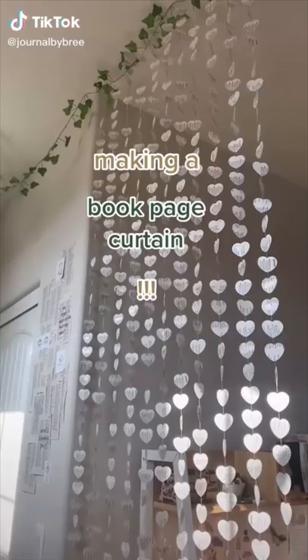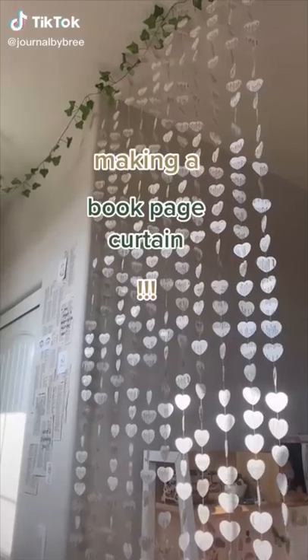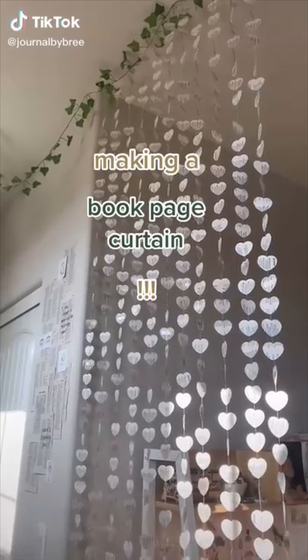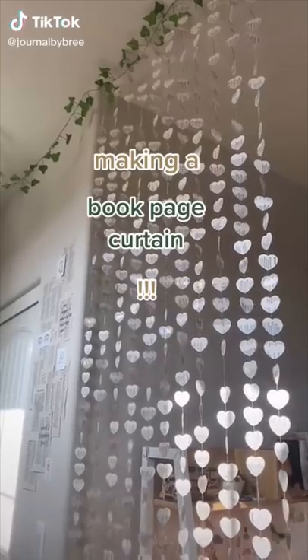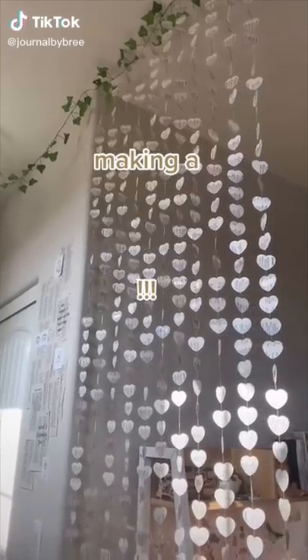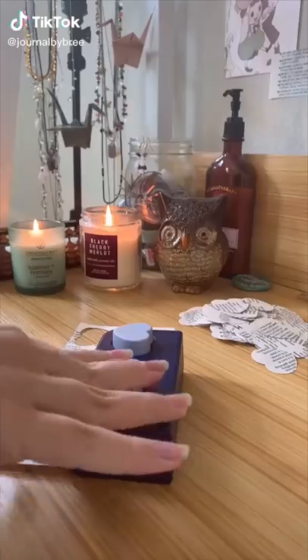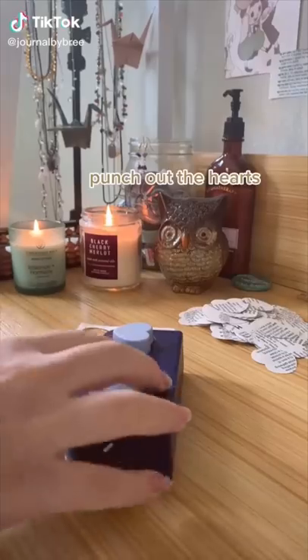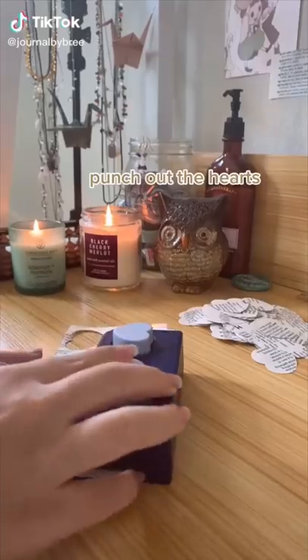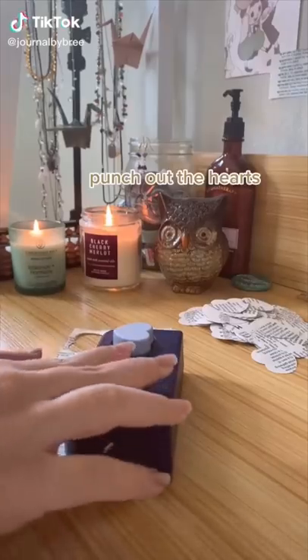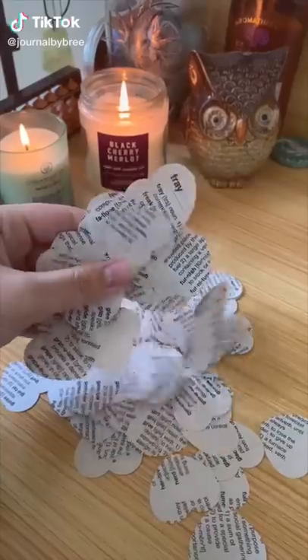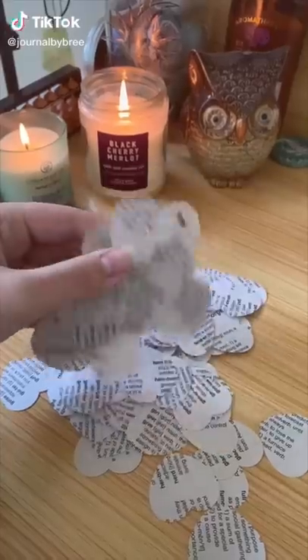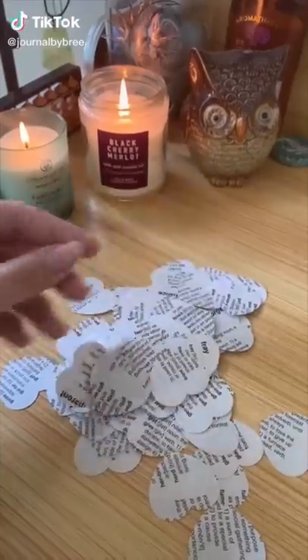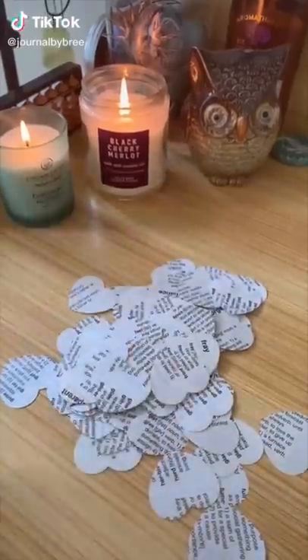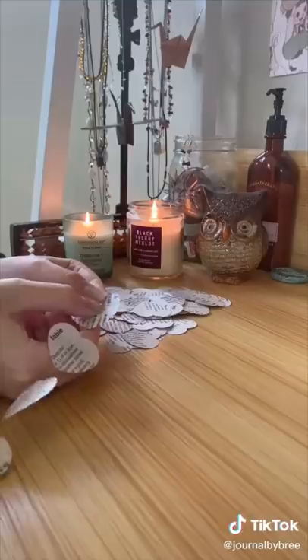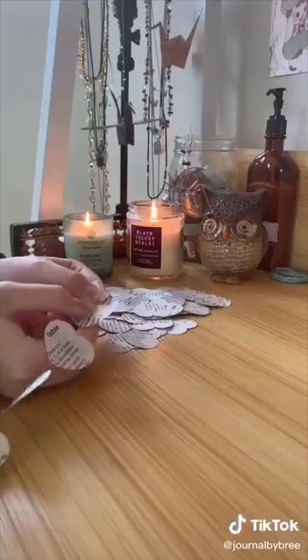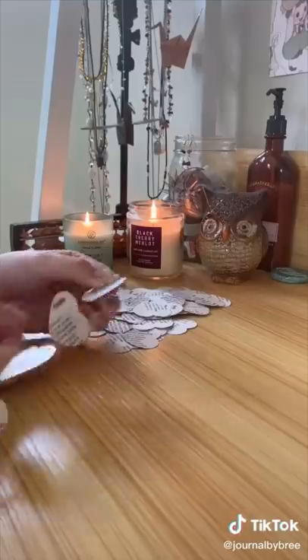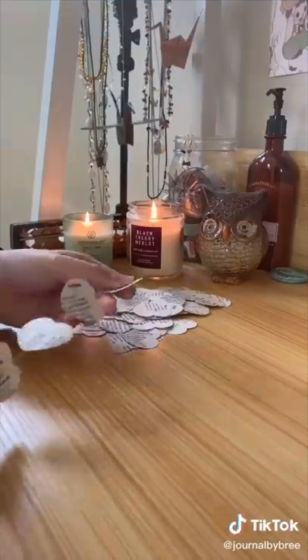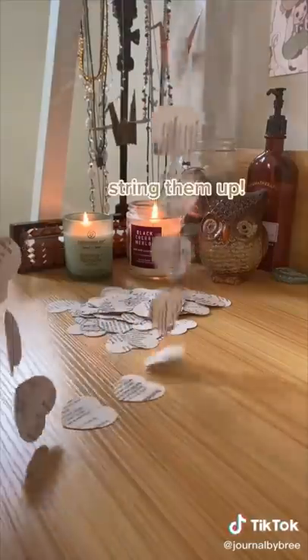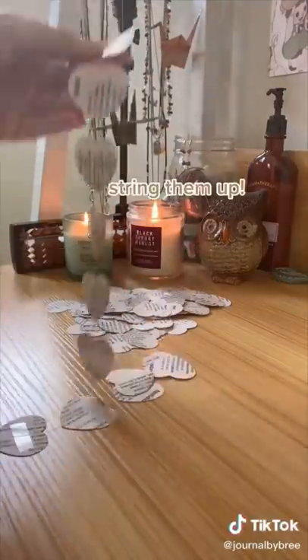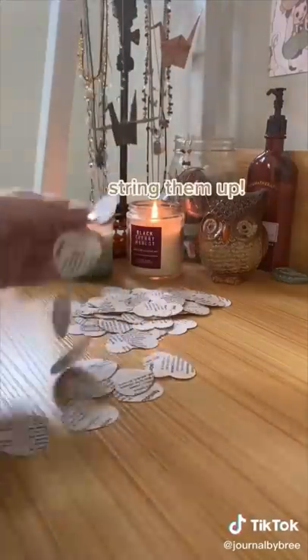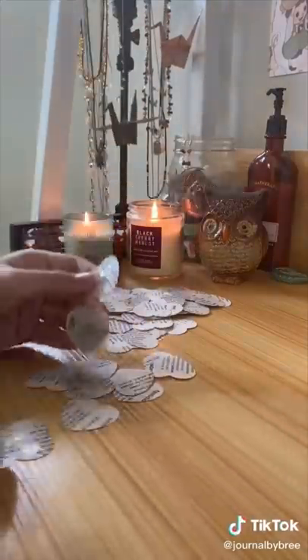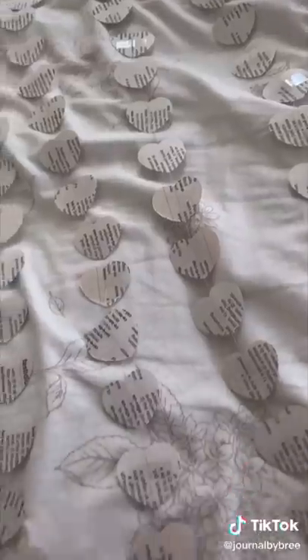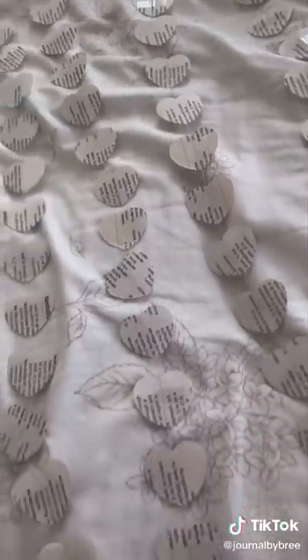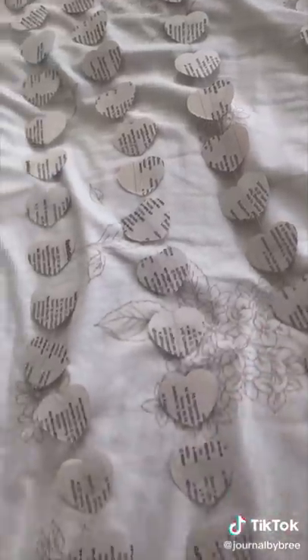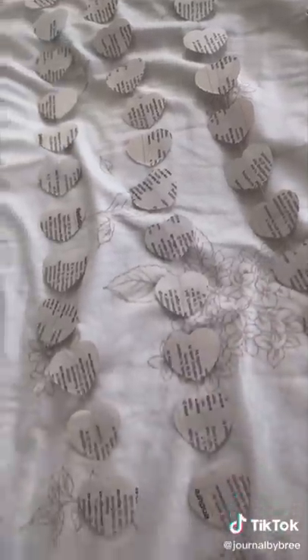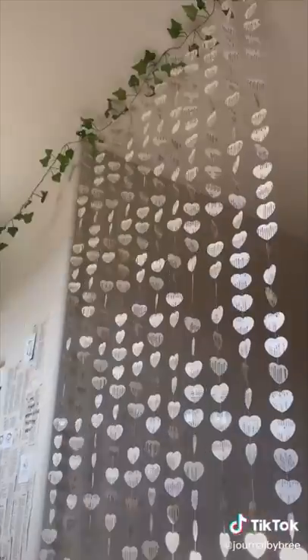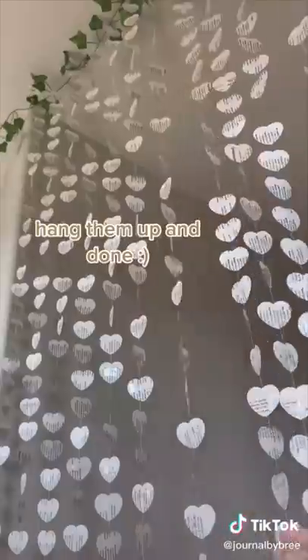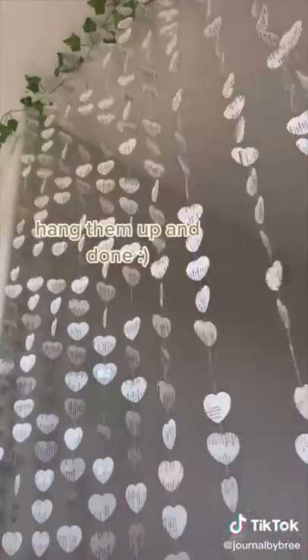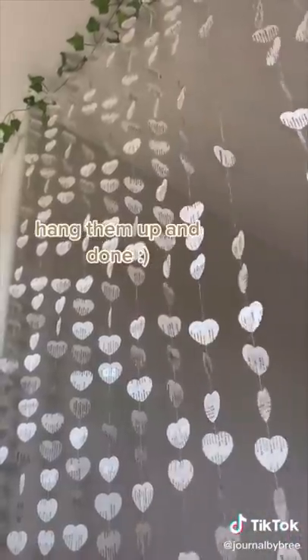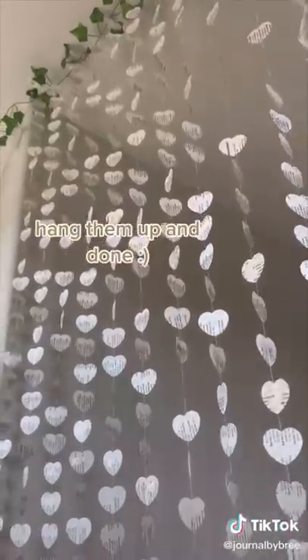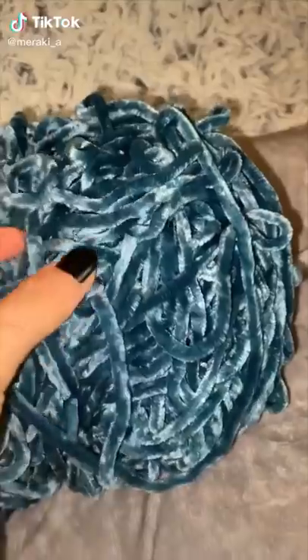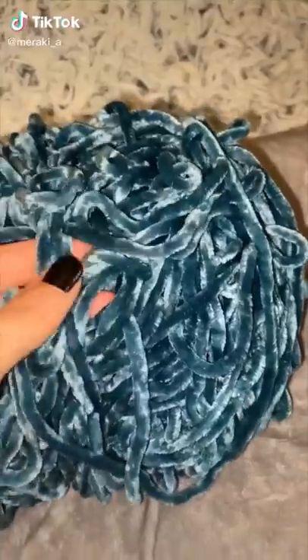Making a book page curvy, punch out the hearts, string them up, hang them up and done.